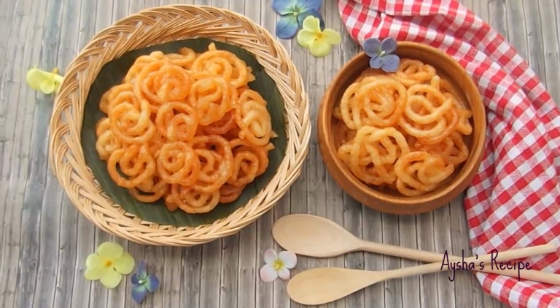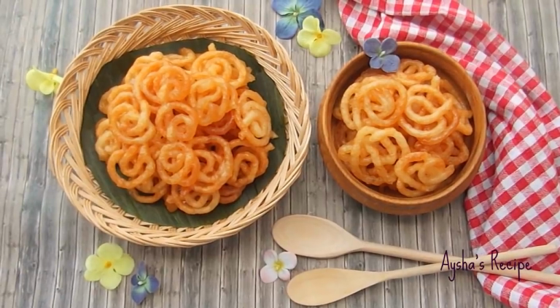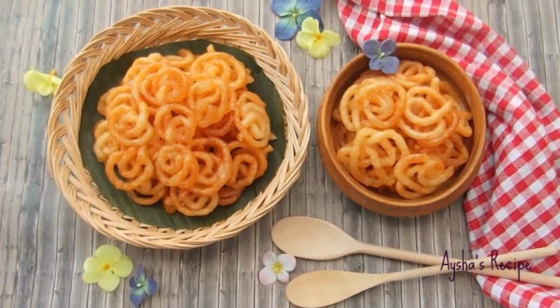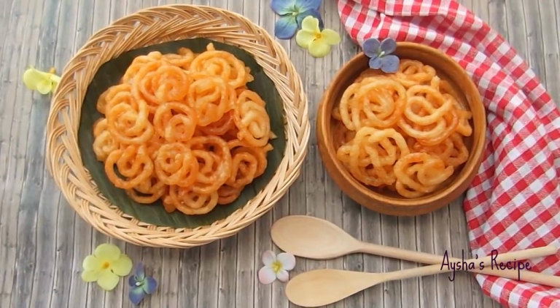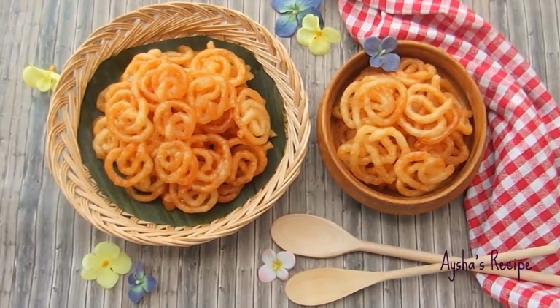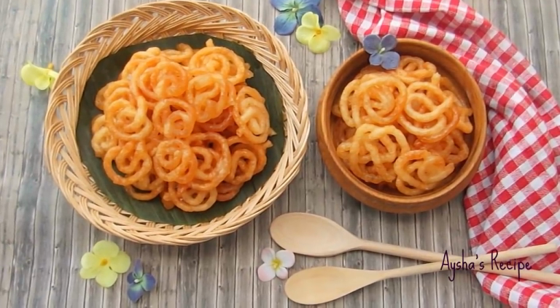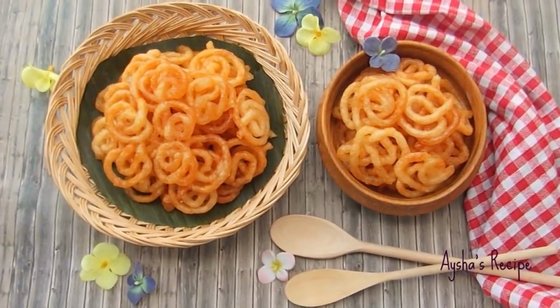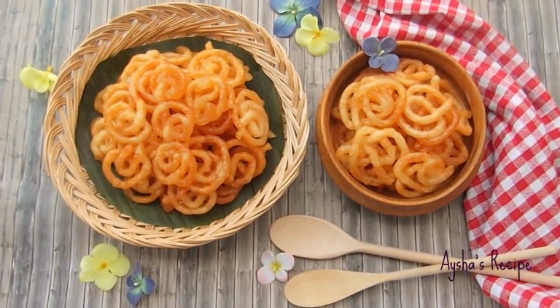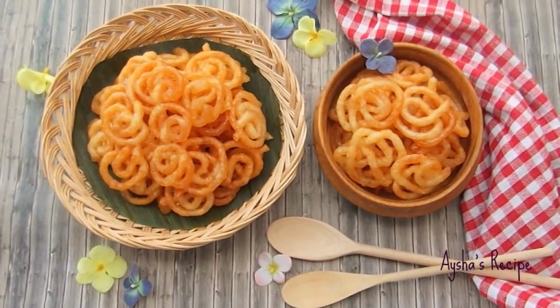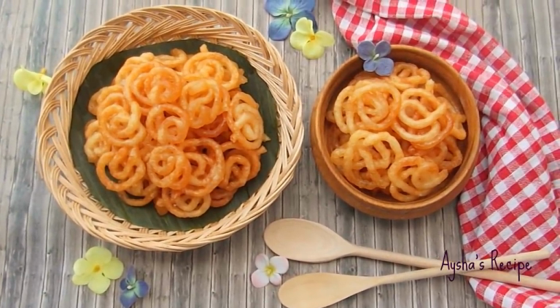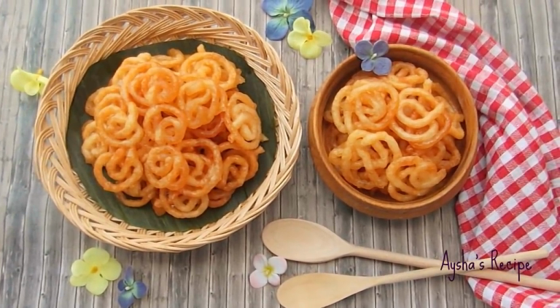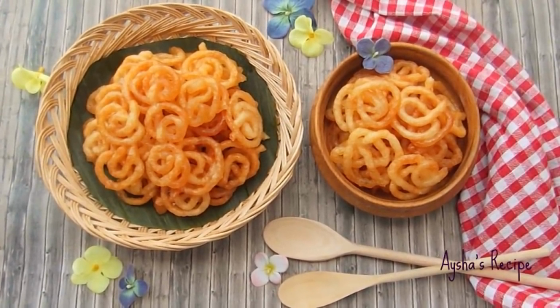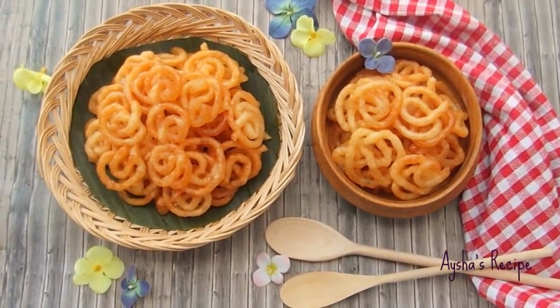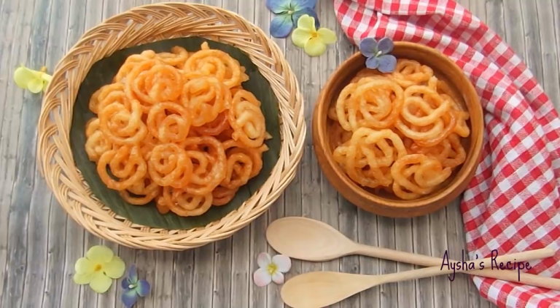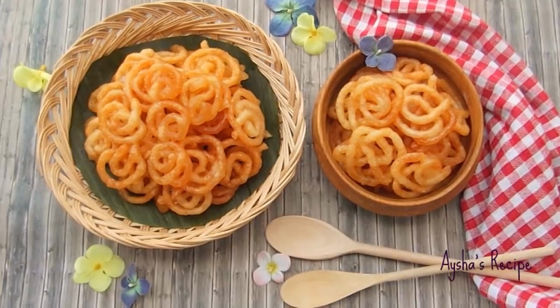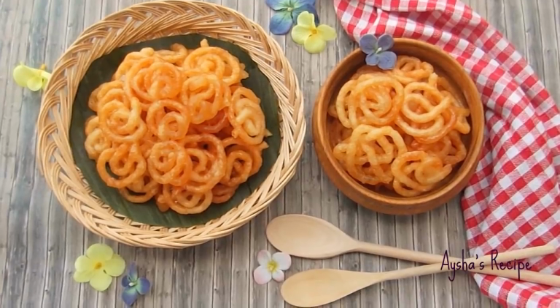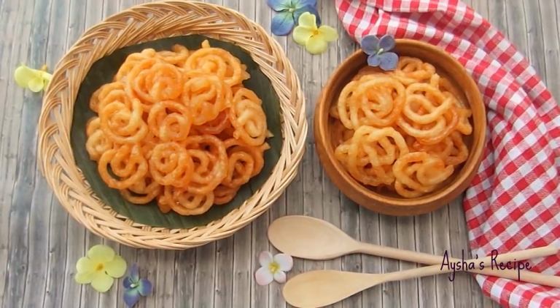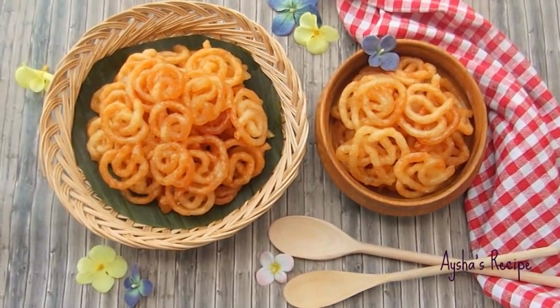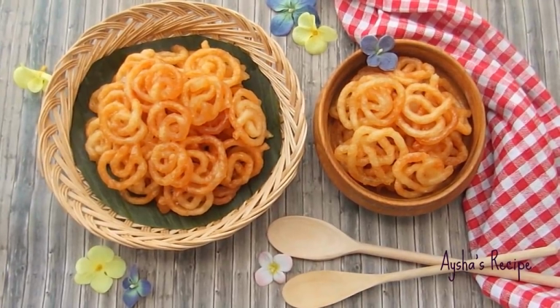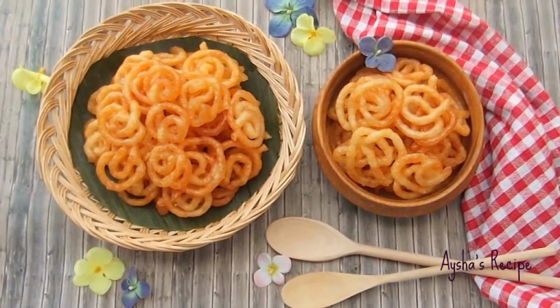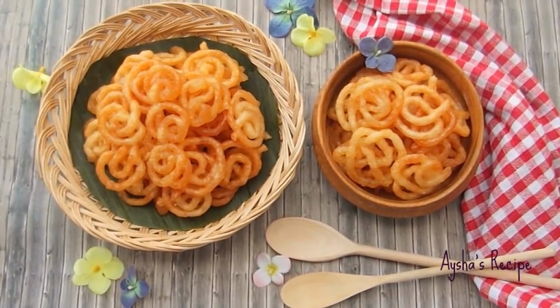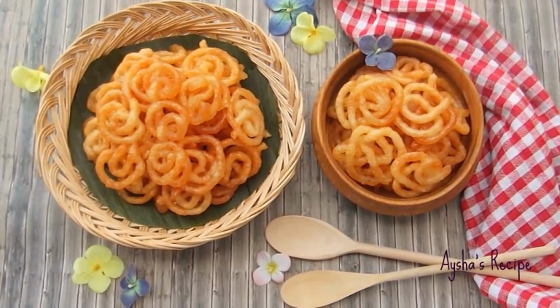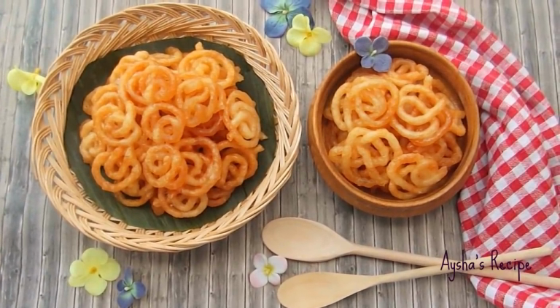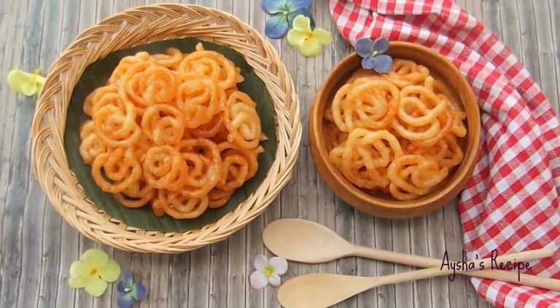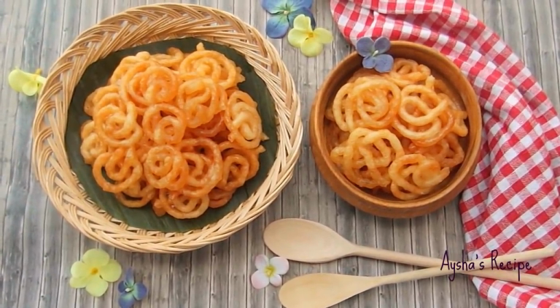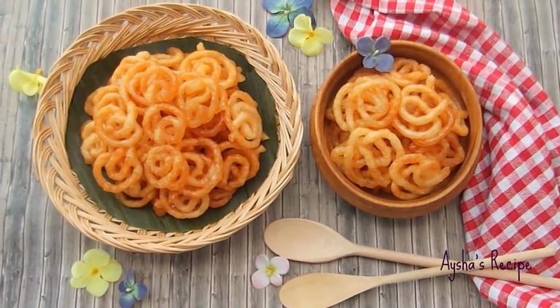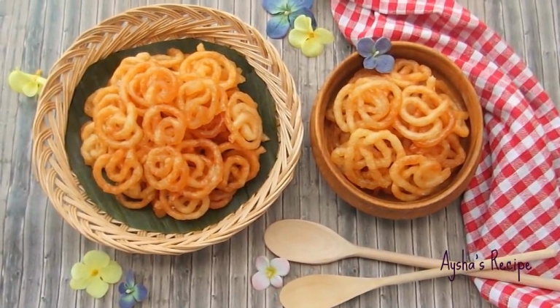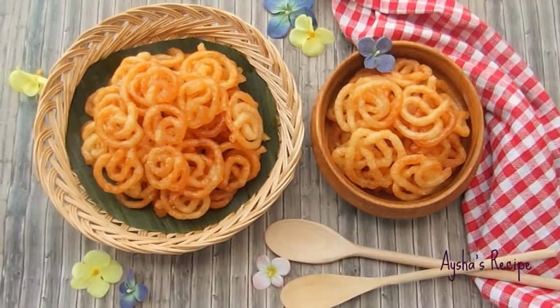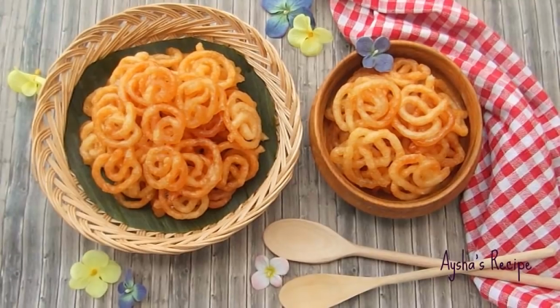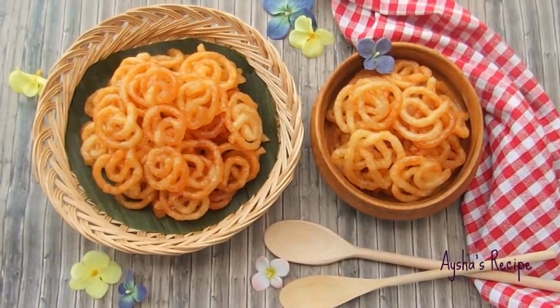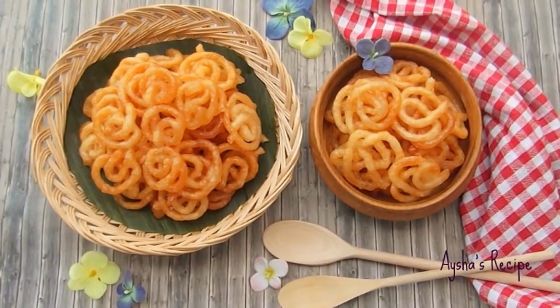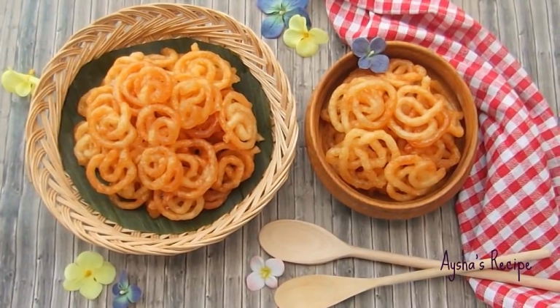Hello, welcome viewers. We are all in our cooking channel, Isis Recipe. Today we have our 26th food recipe.